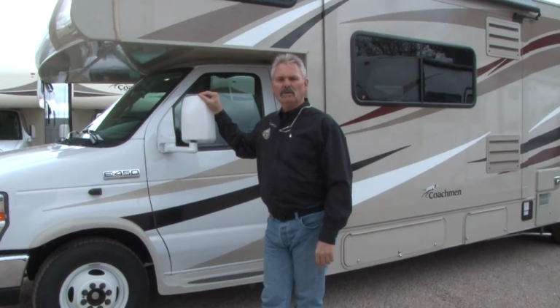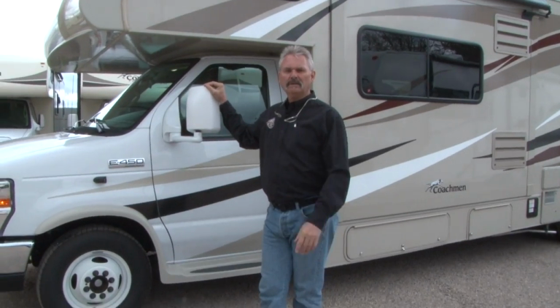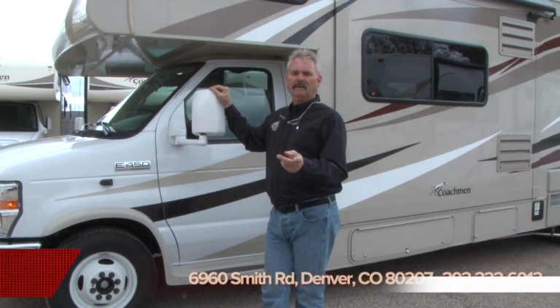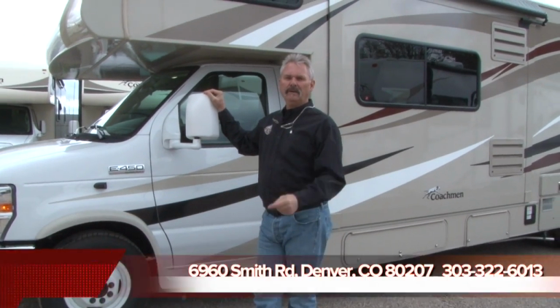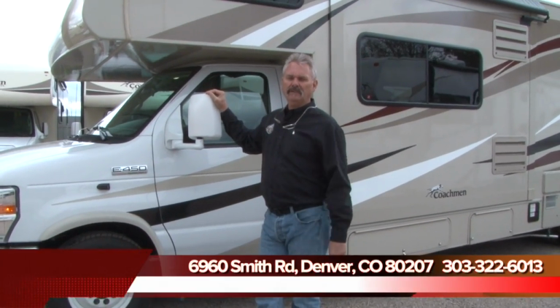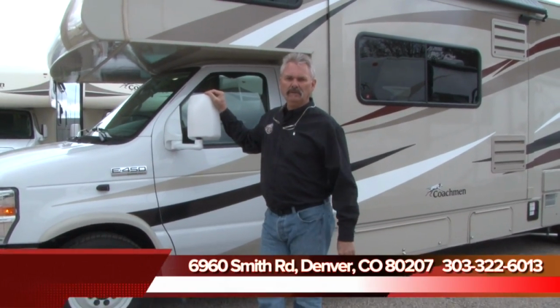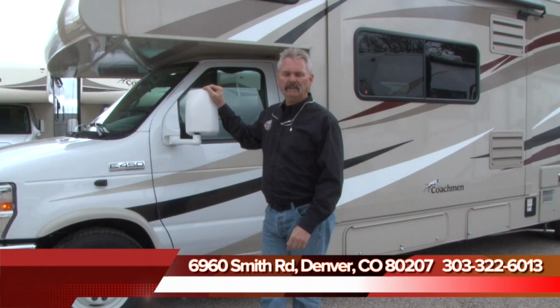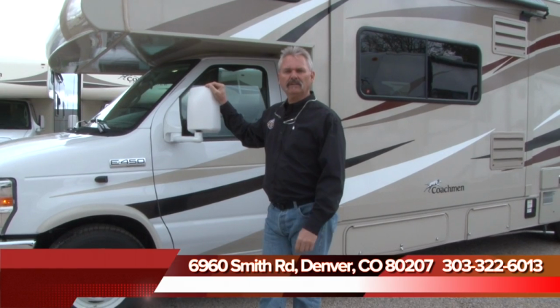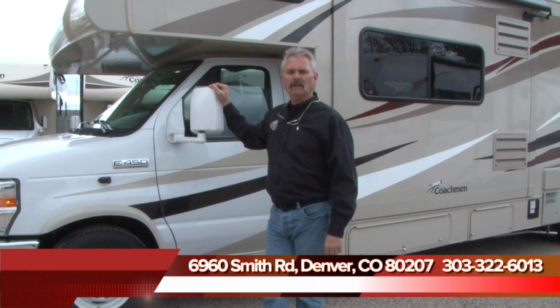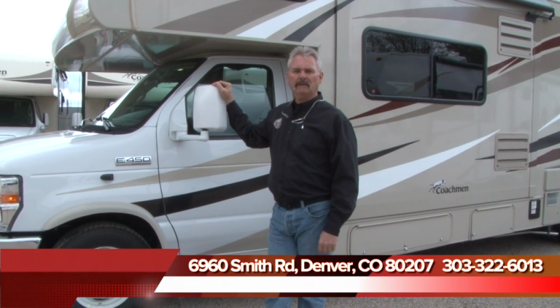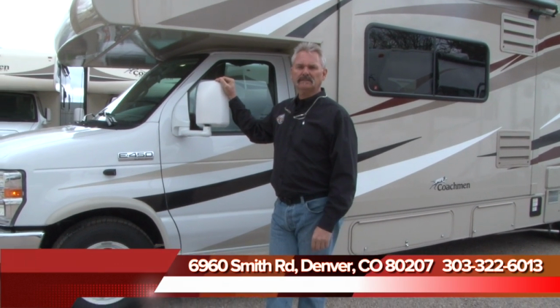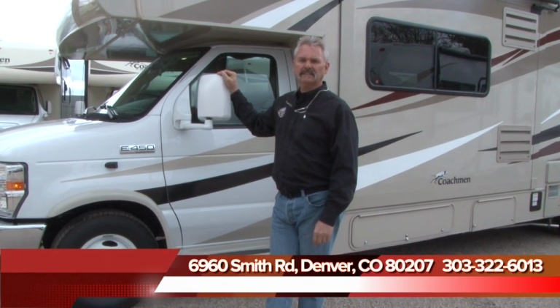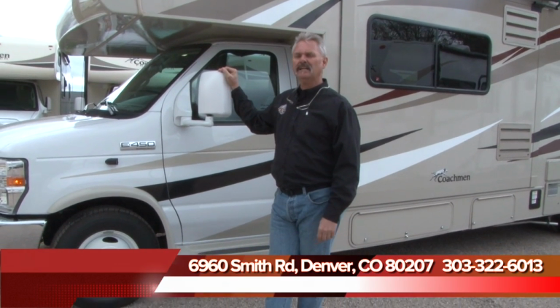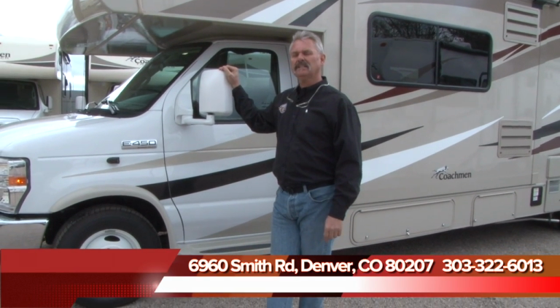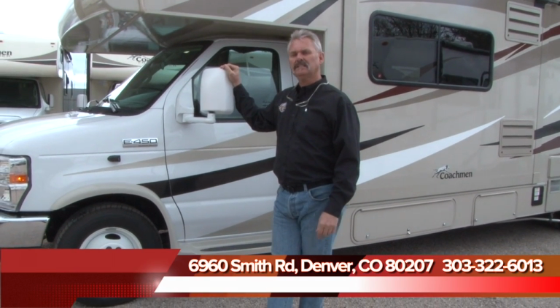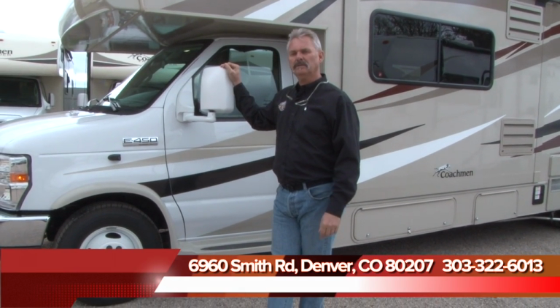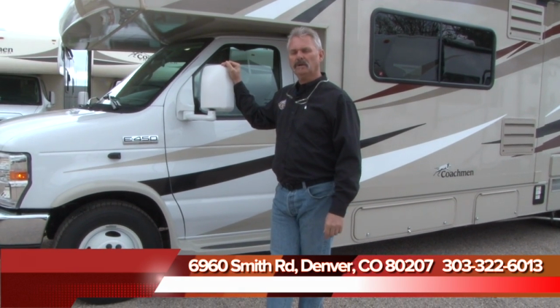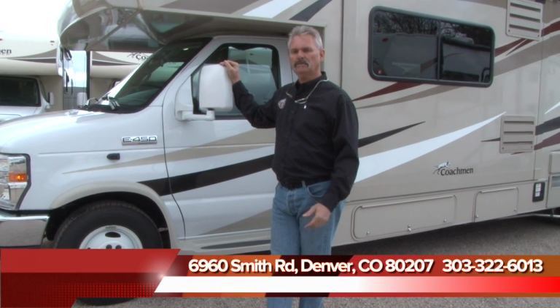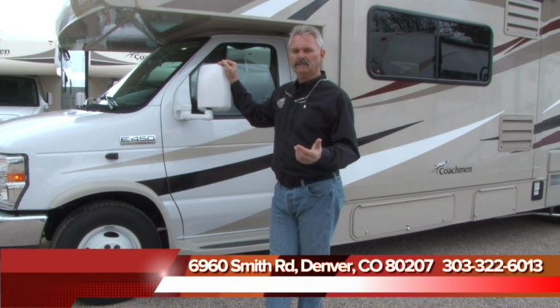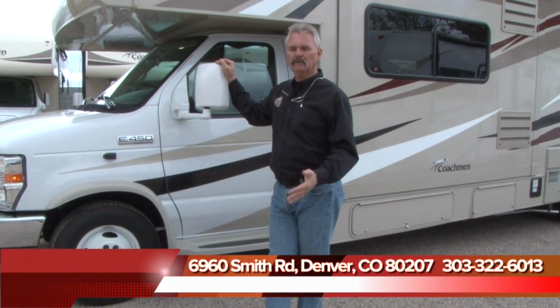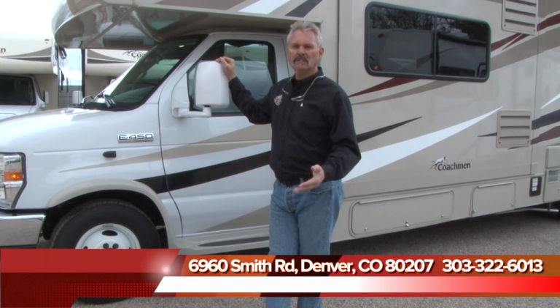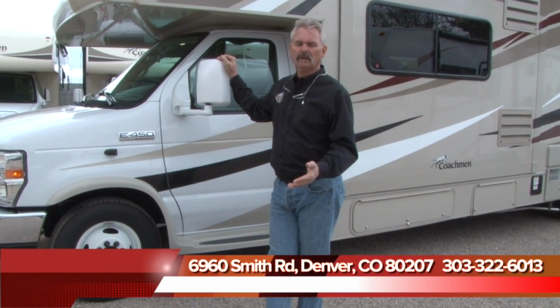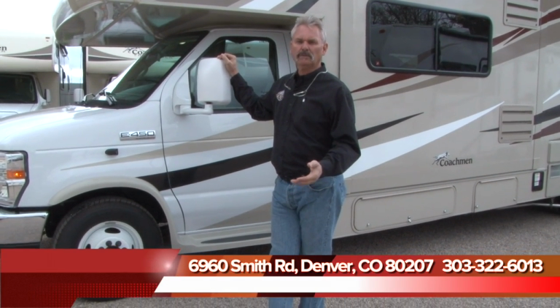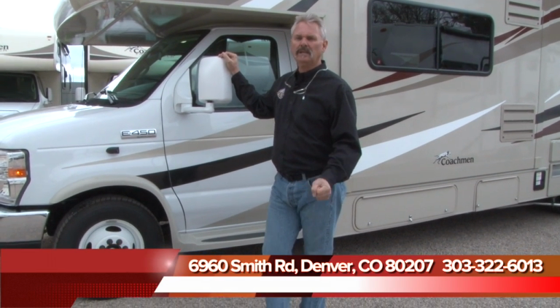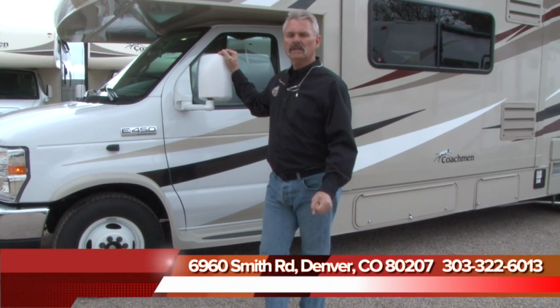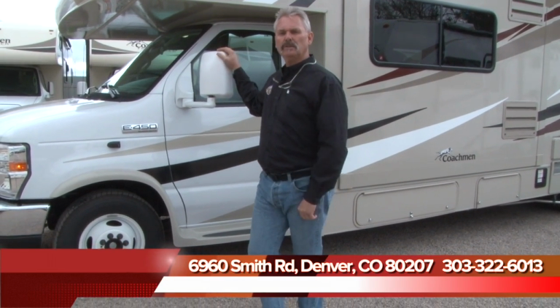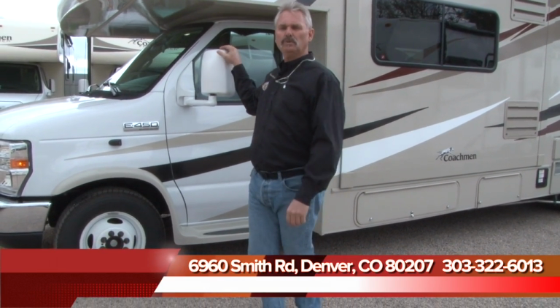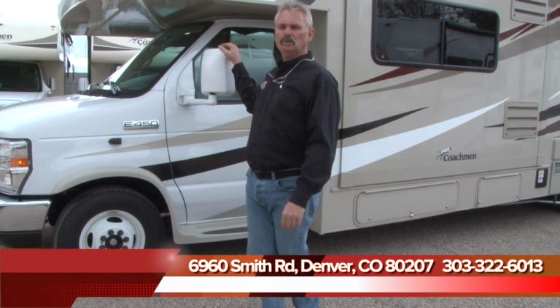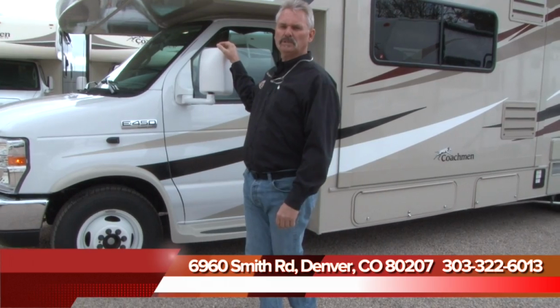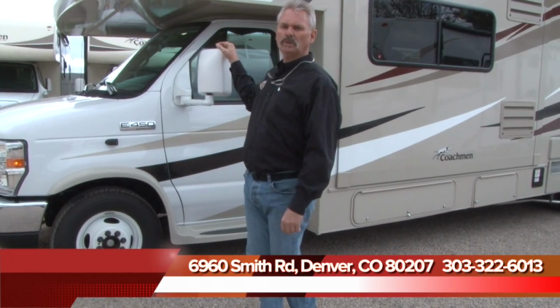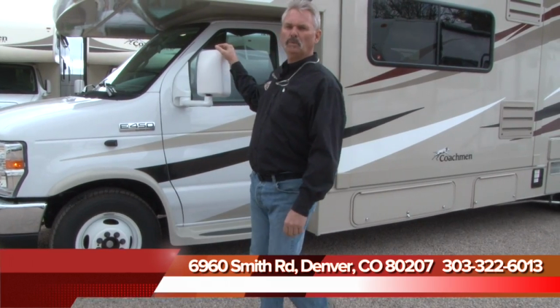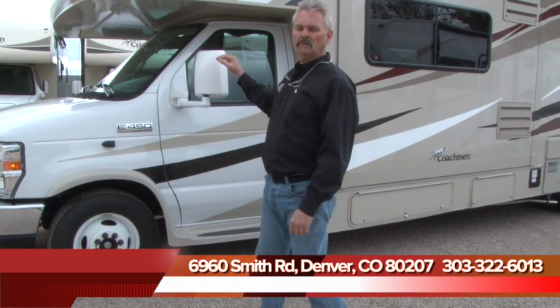Welcome to B&B RV. We're in Denver, Colorado at 6960 Smith Road. We can be reached at 303-322-6013.